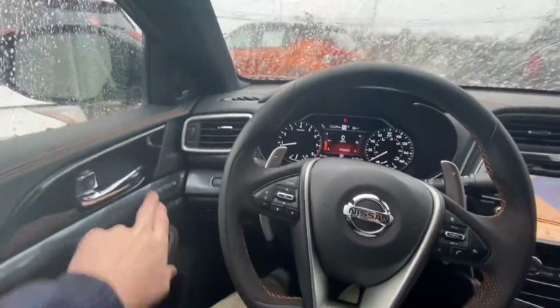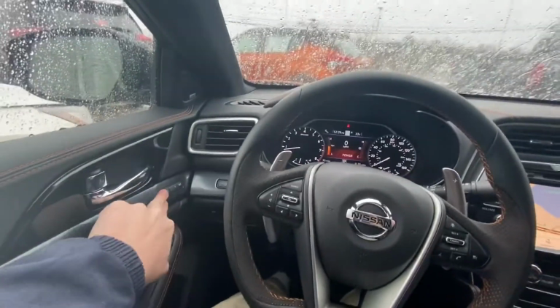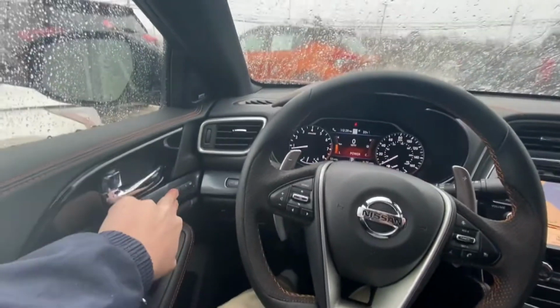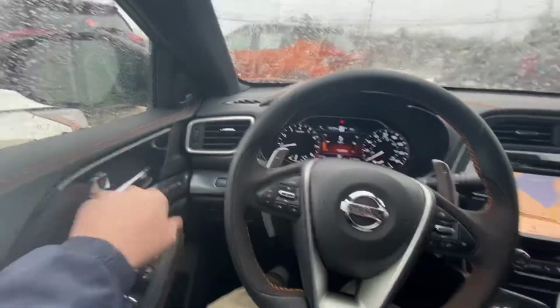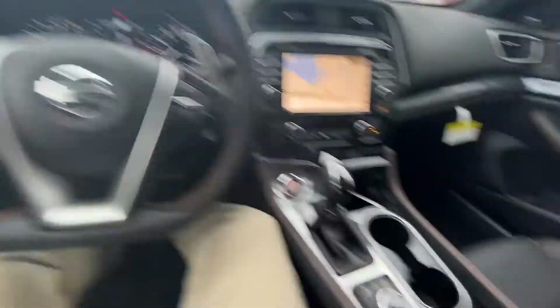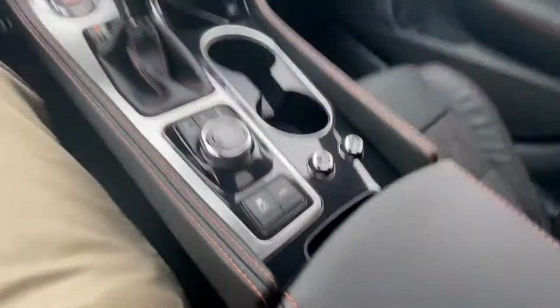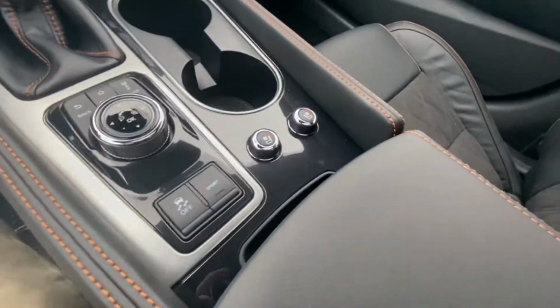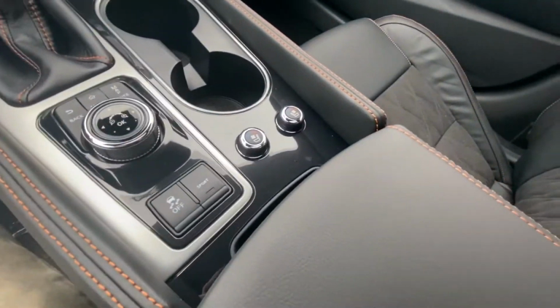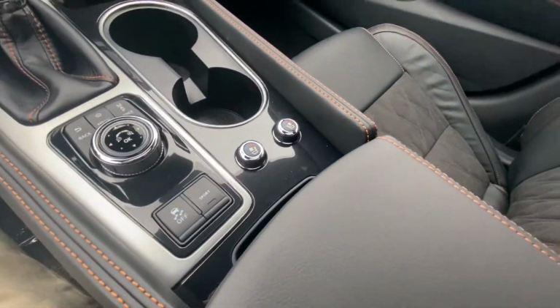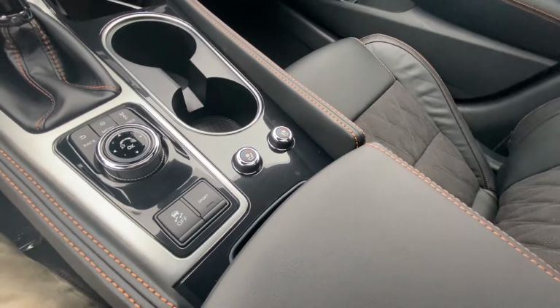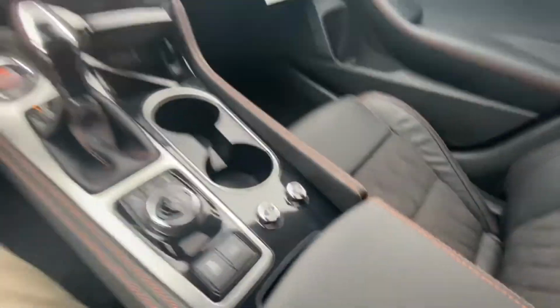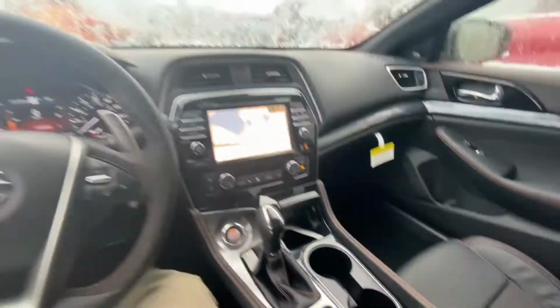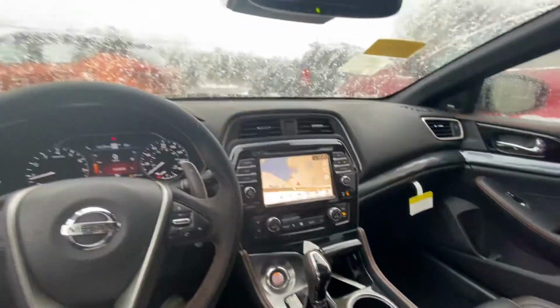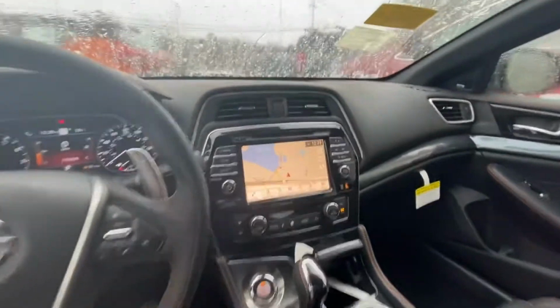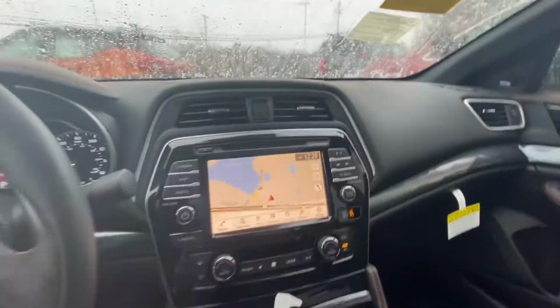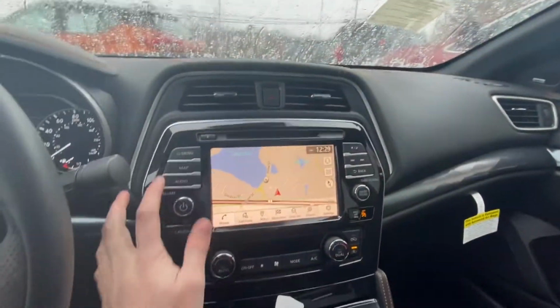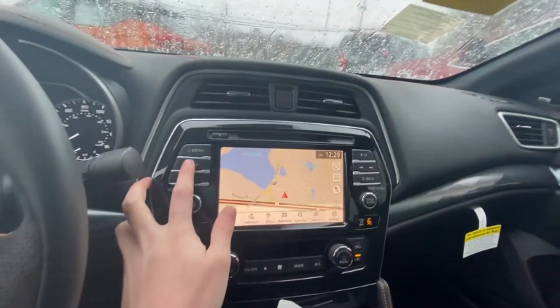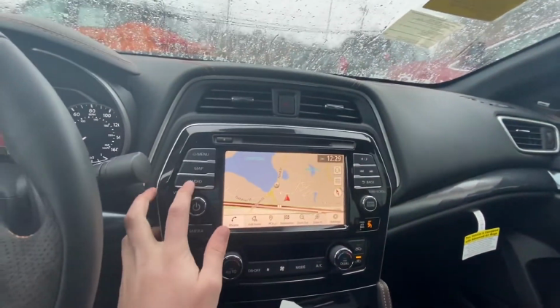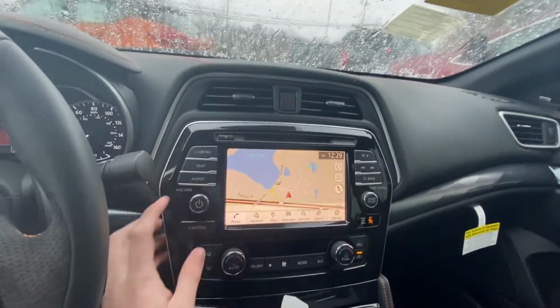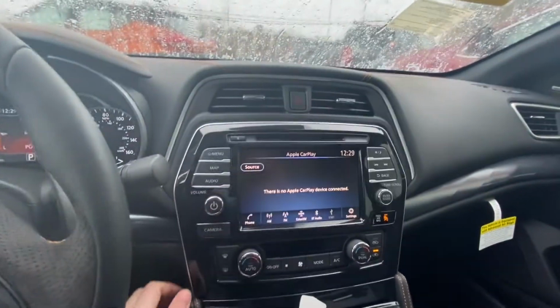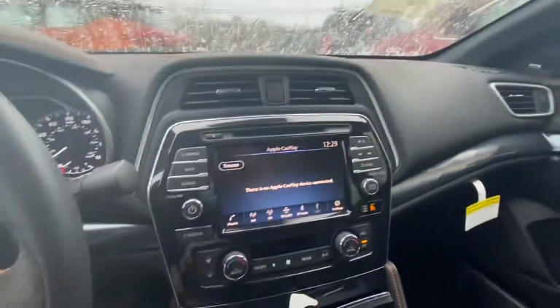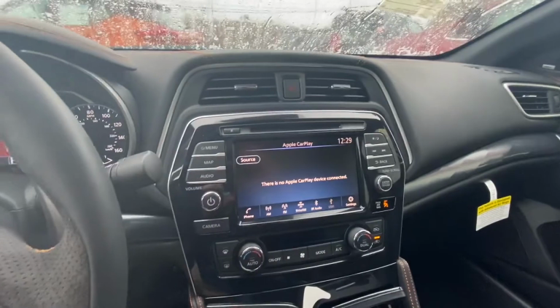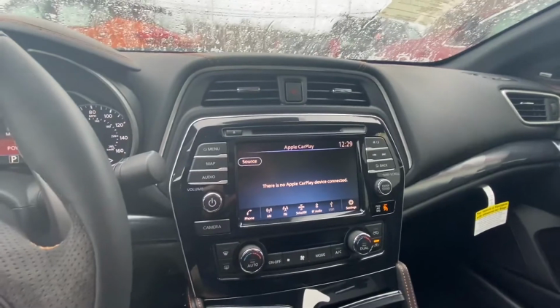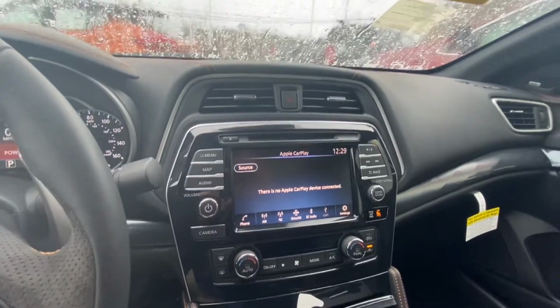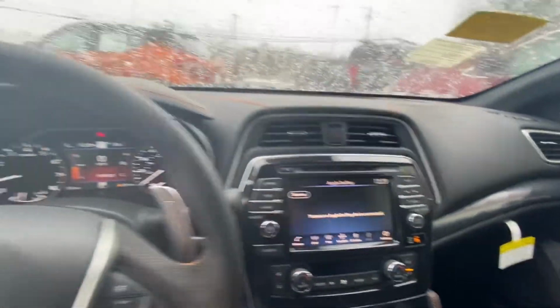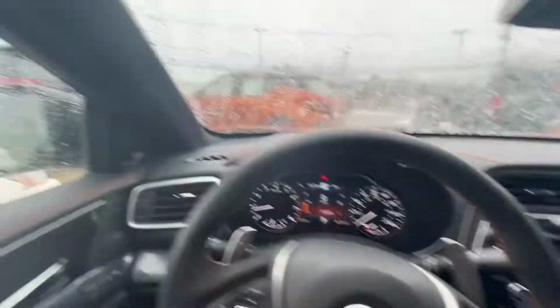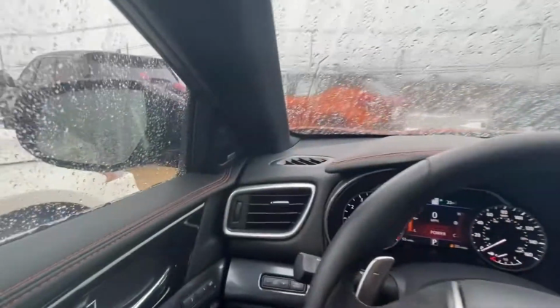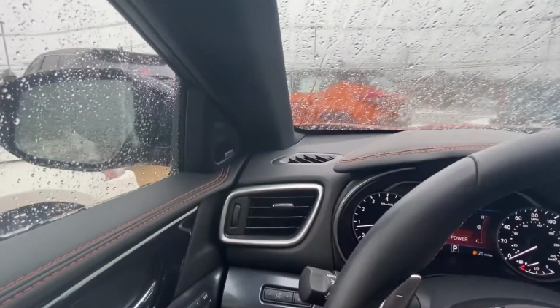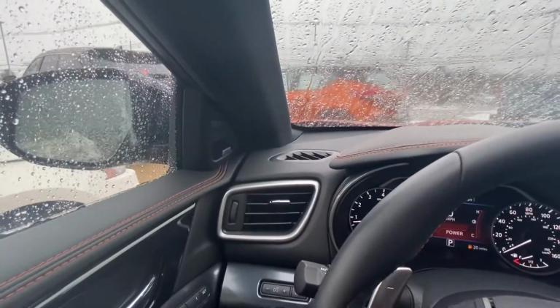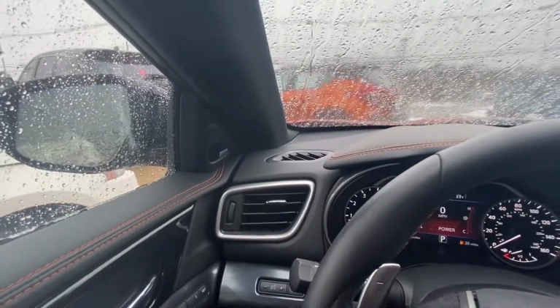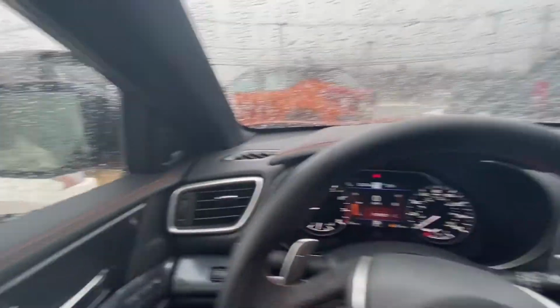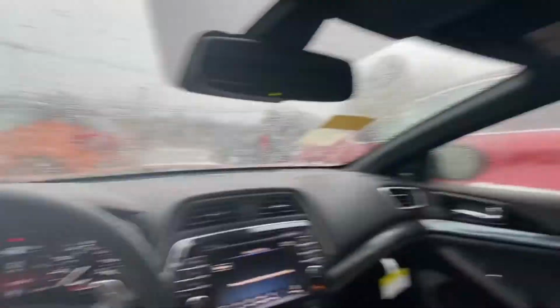Now with your seats, you're going to get two memory settings, as well as heated and cooled. Hopping over to the infotainment system, you've got full navigation, Android Auto and Apple CarPlay, along with a really nice Bose sound system.